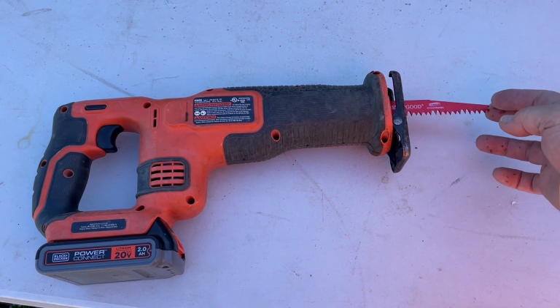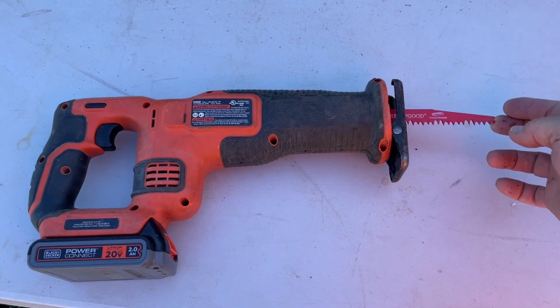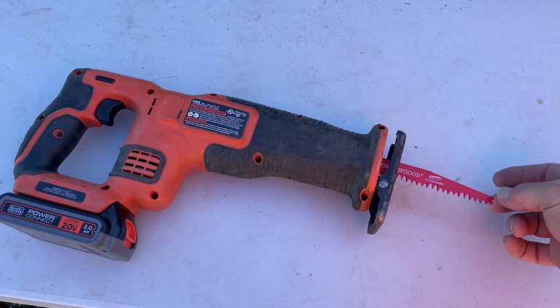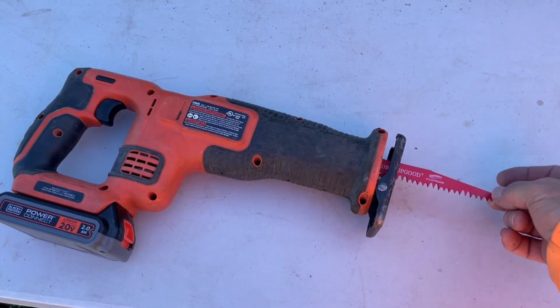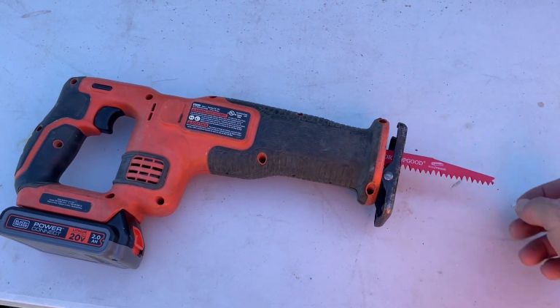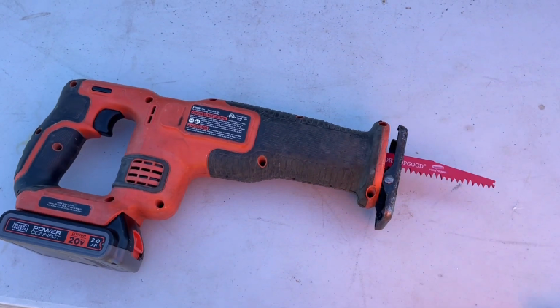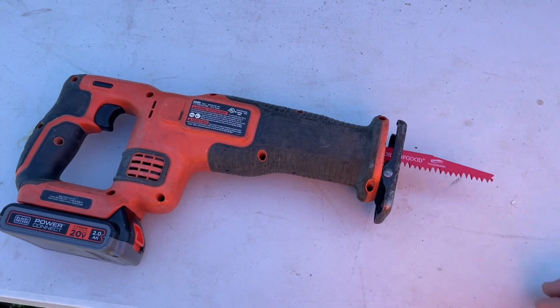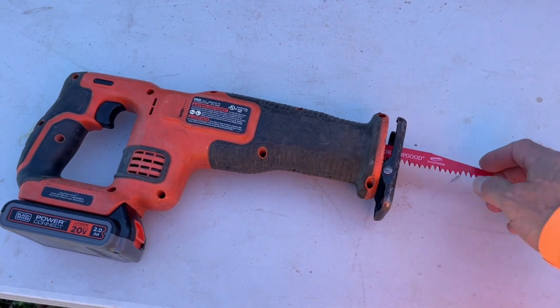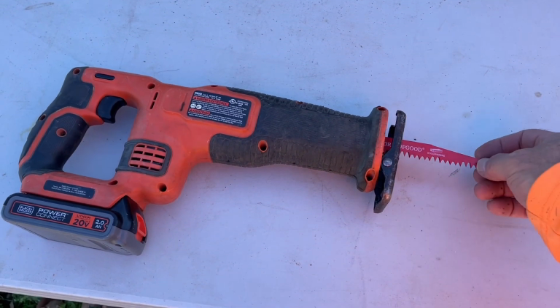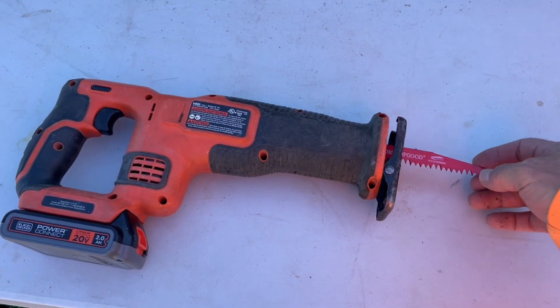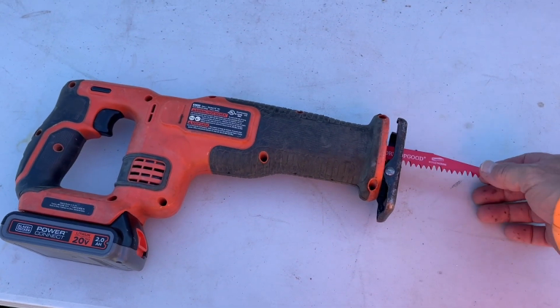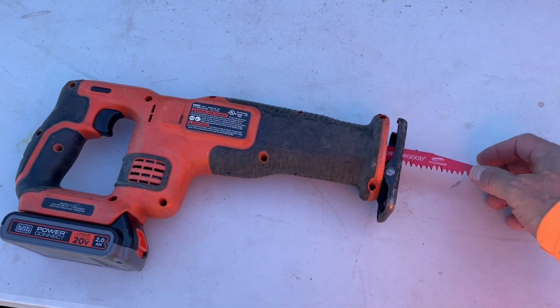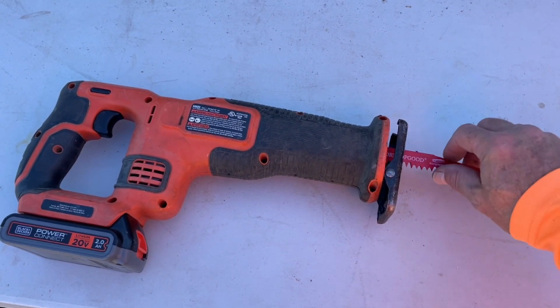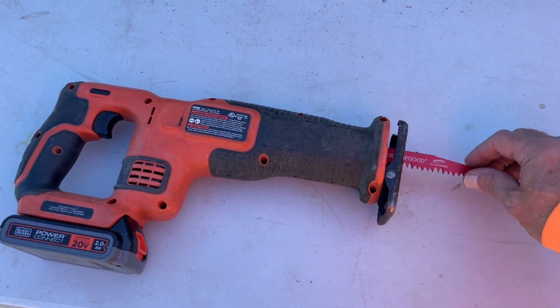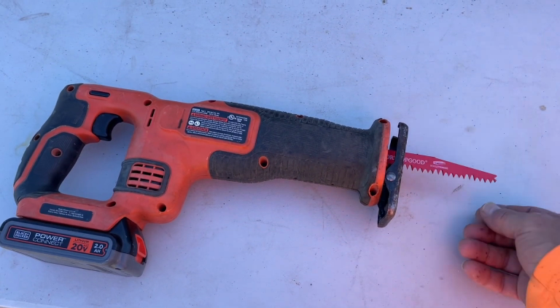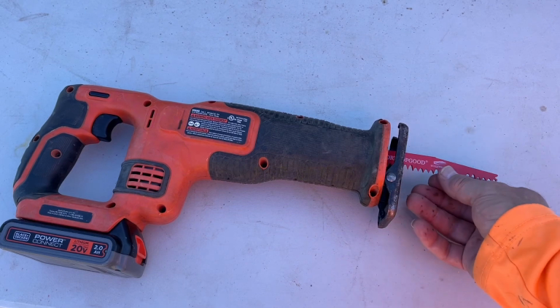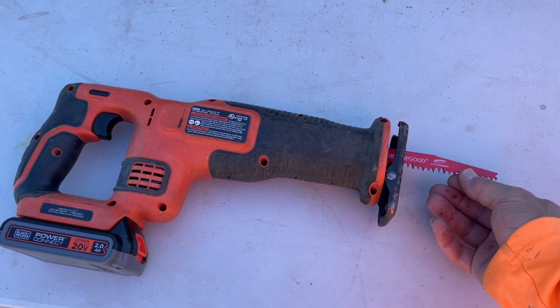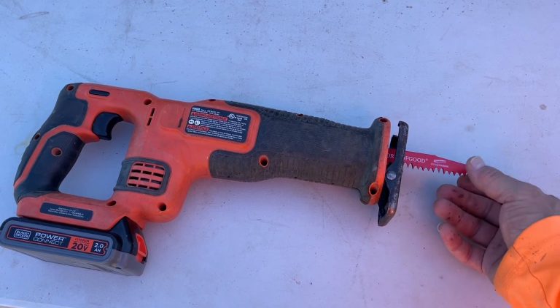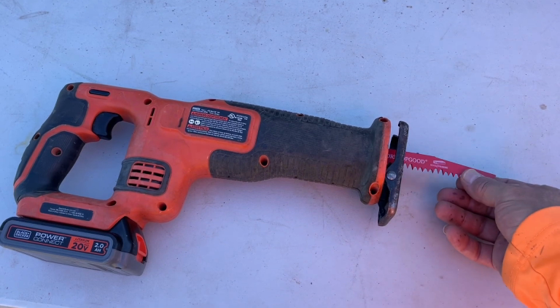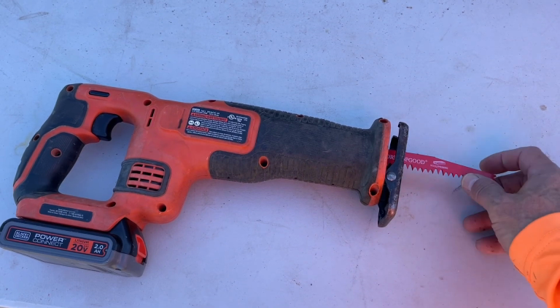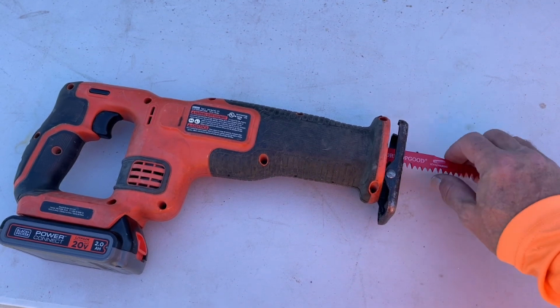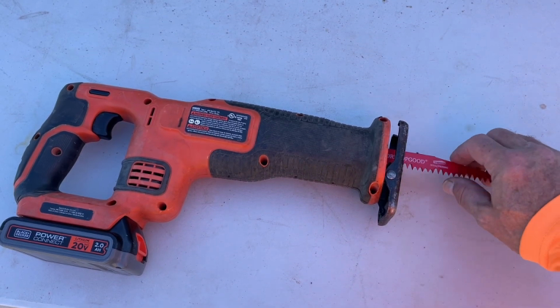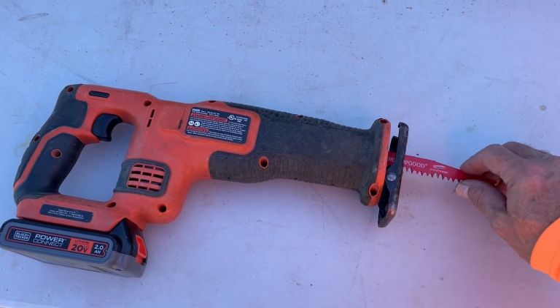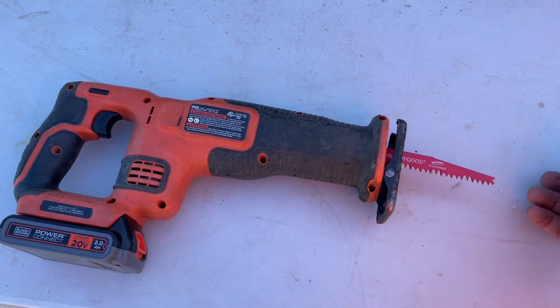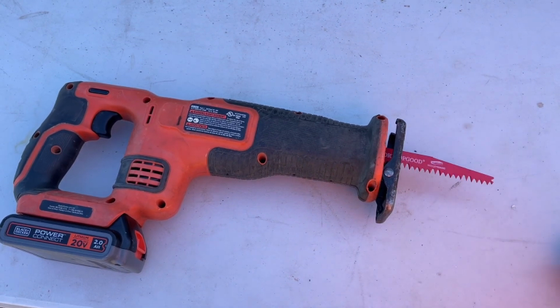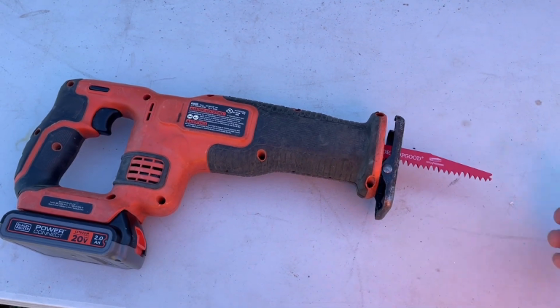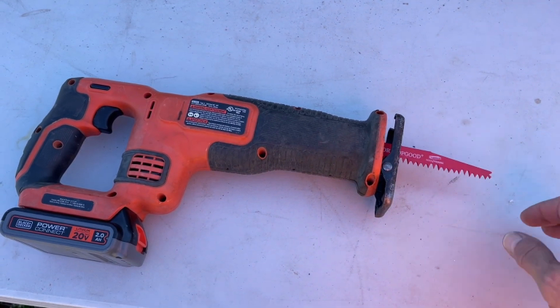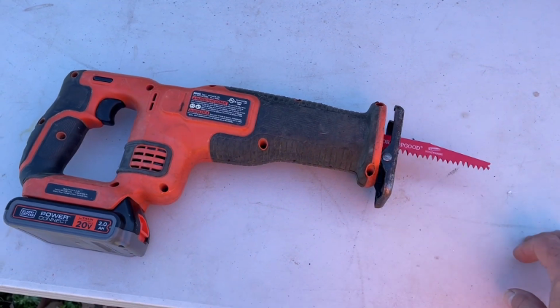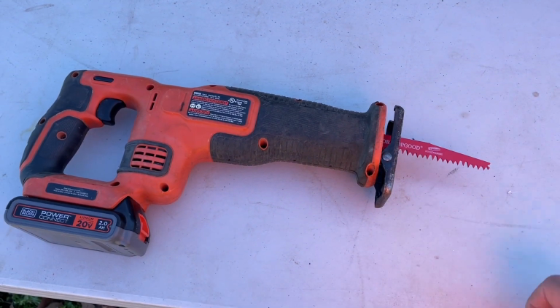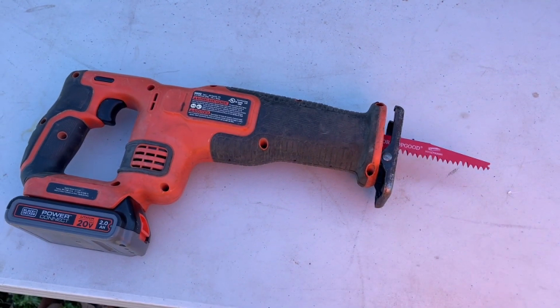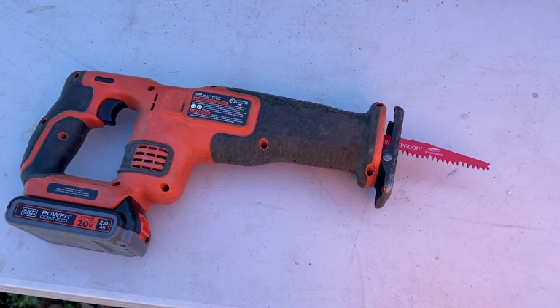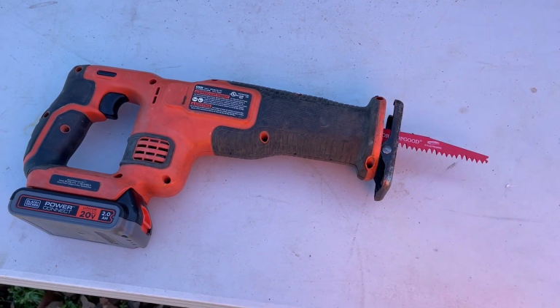The blade fitted really easily on the reciprocating saw. These are 5 TPI and they are definitely sharp. So we're going to try it out now on some wood and see how it does.